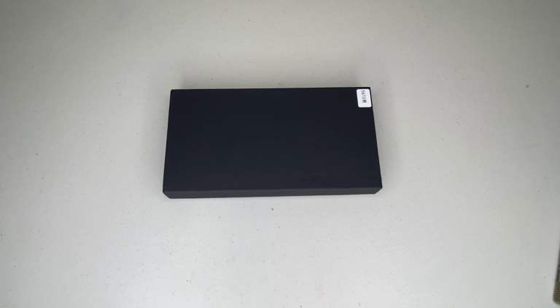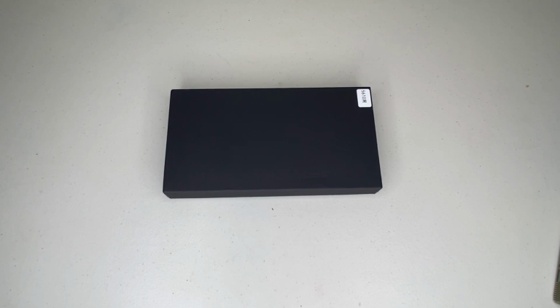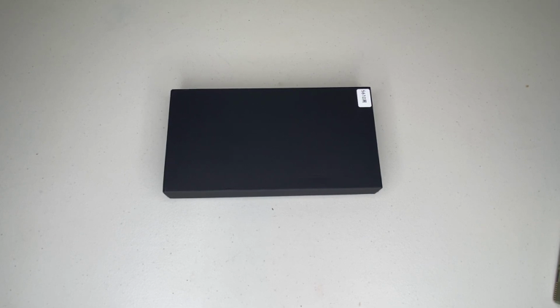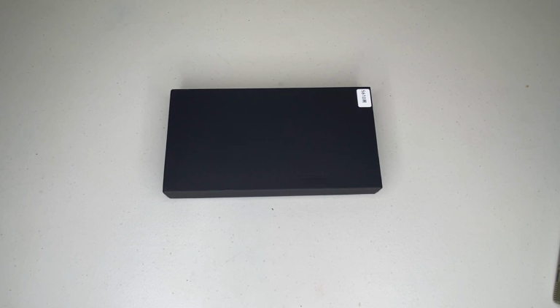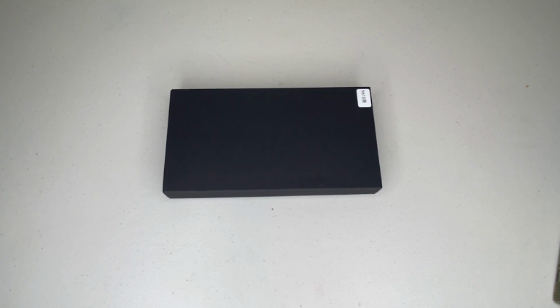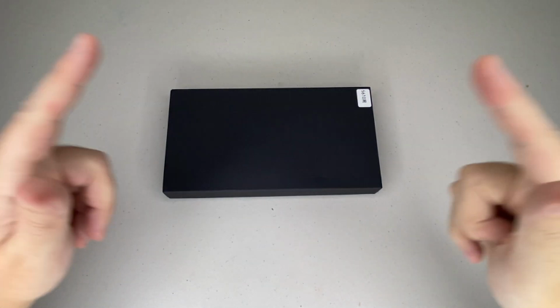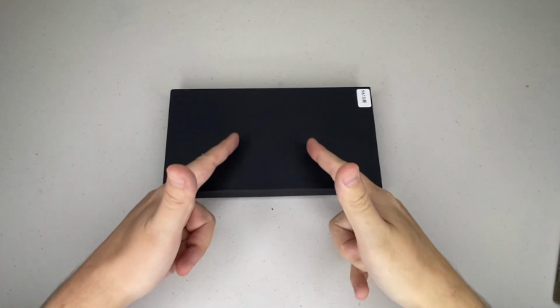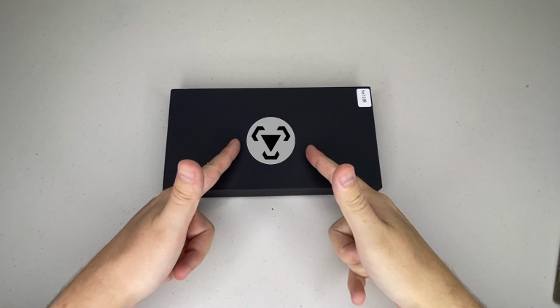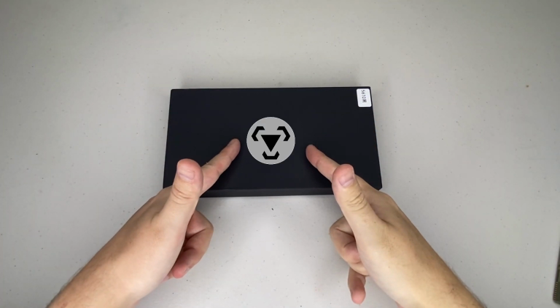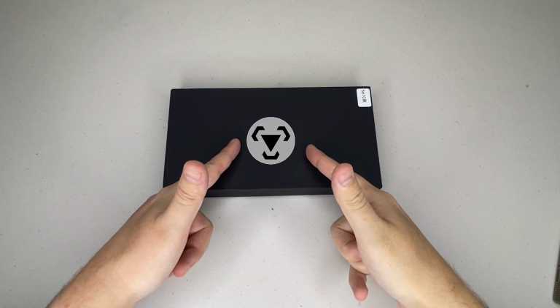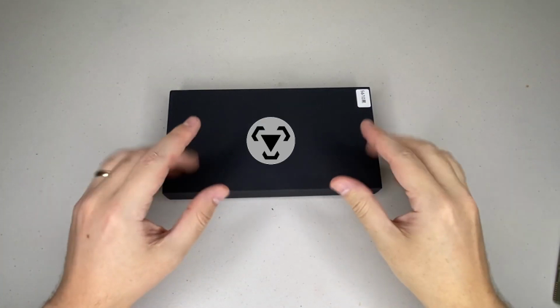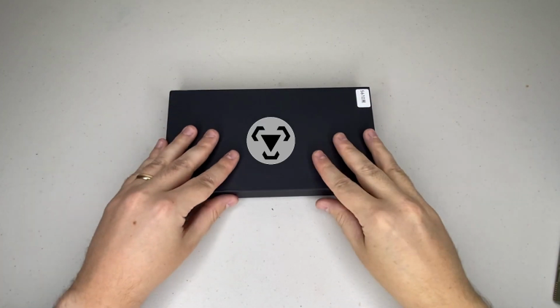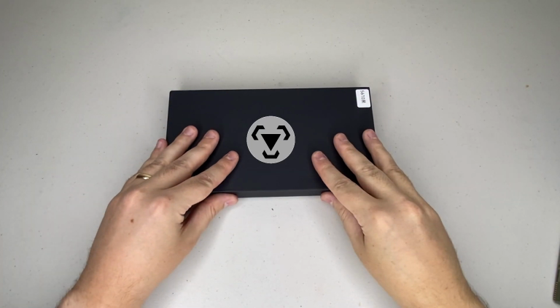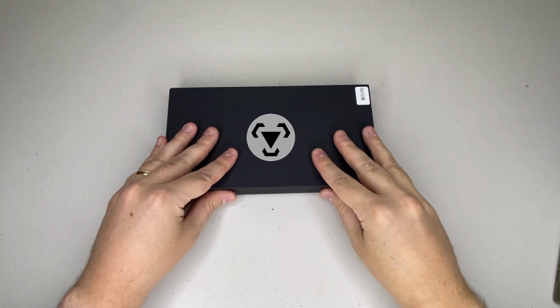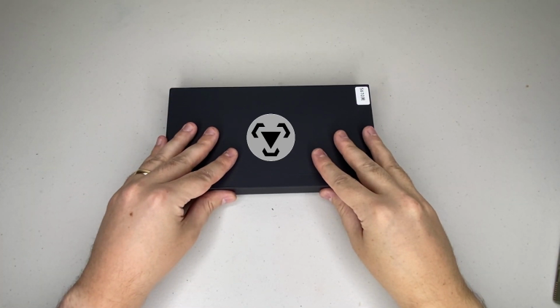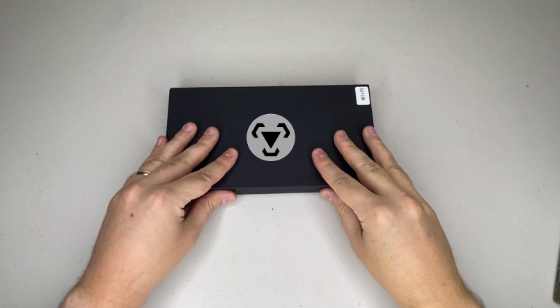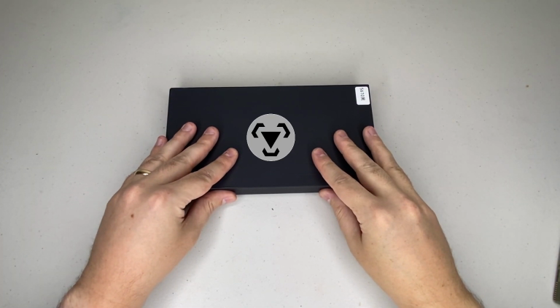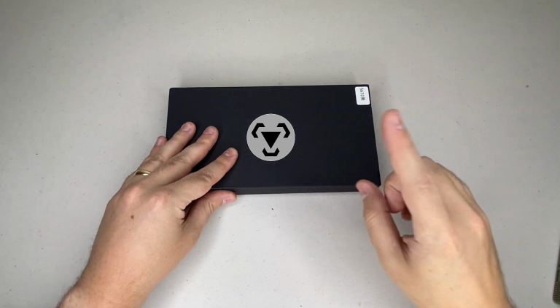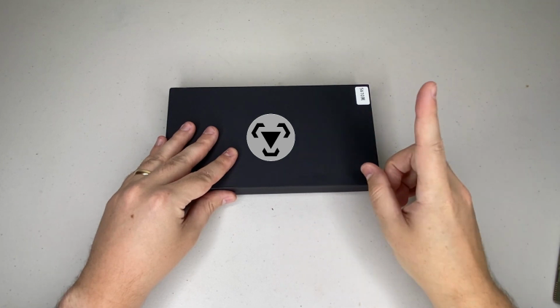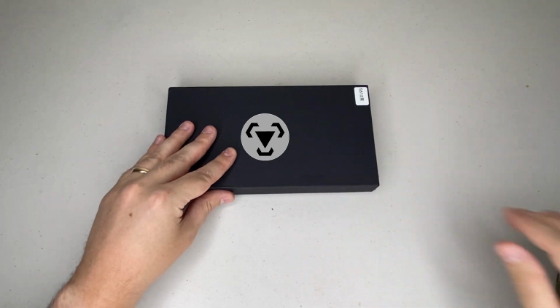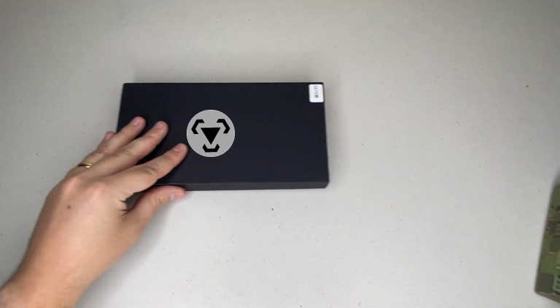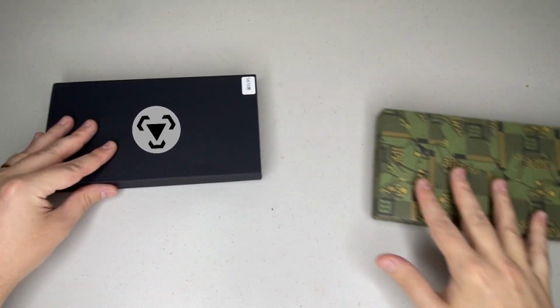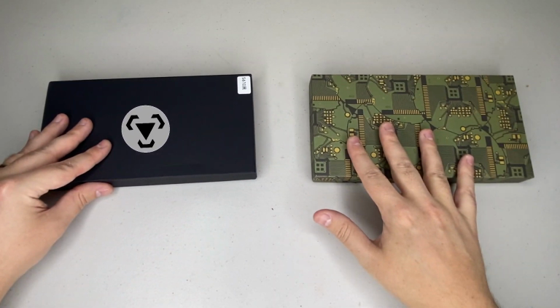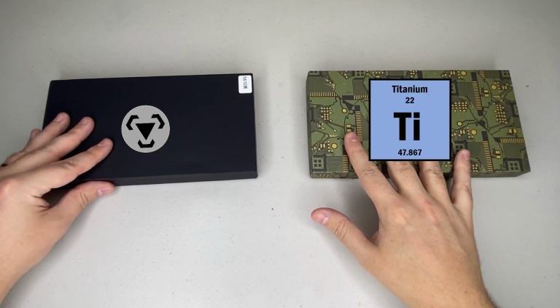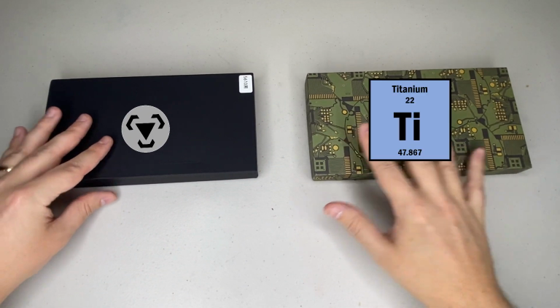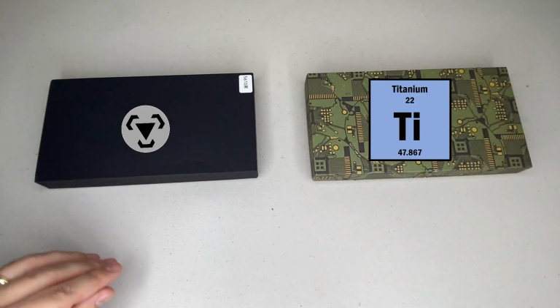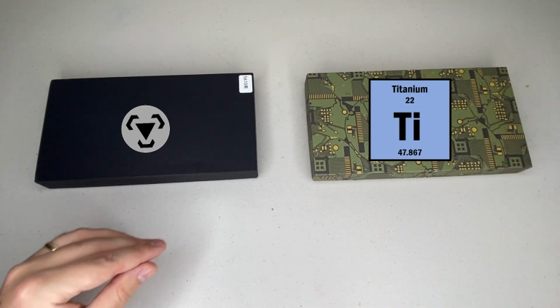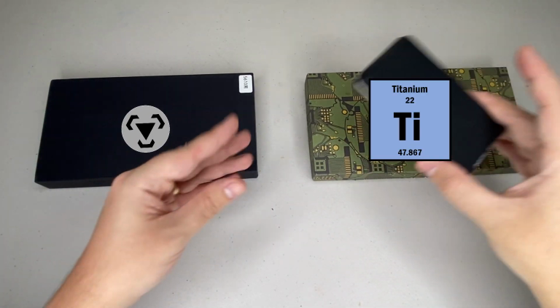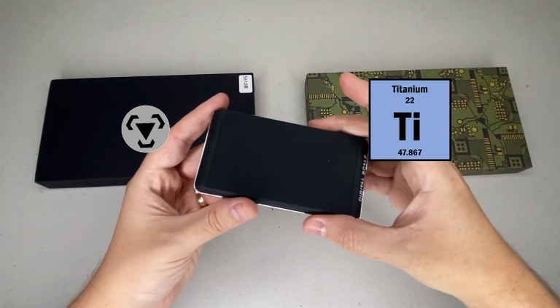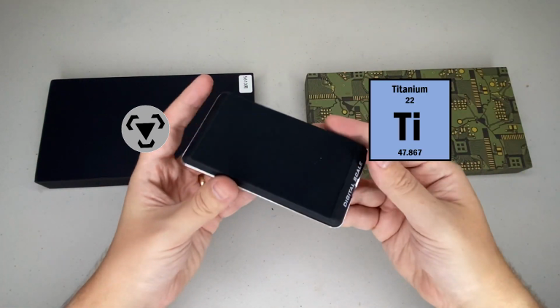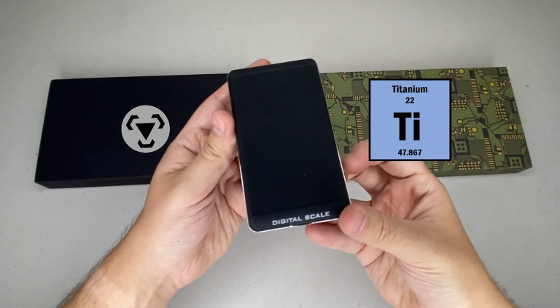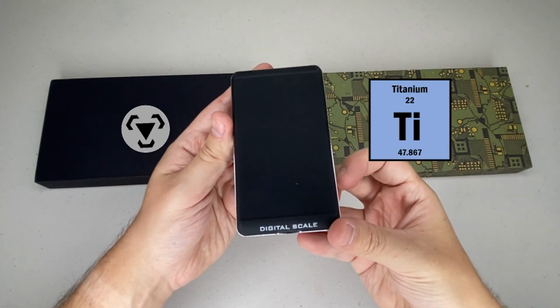Today we're going to be unboxing this steel G-Shock case upgrade kit from AliExpress and we're going to be comparing it to the titanium version and seeing the difference in weight.